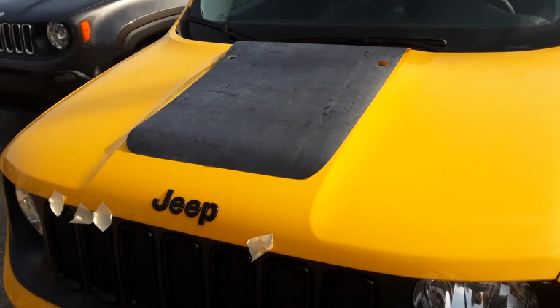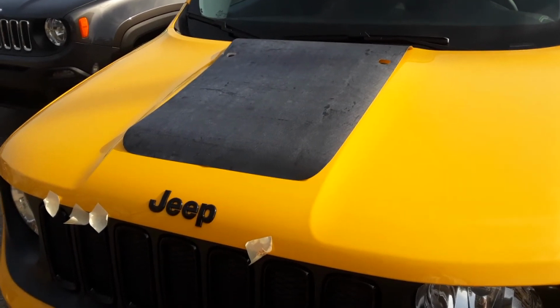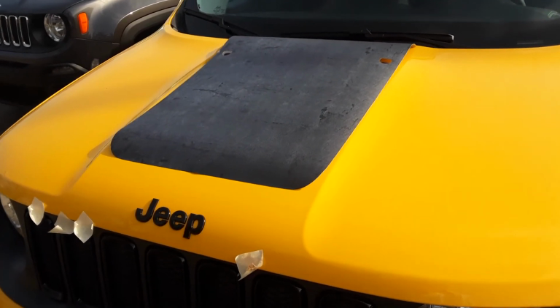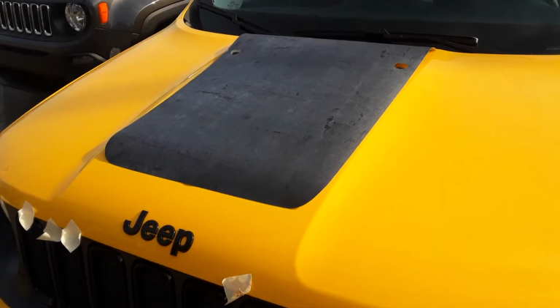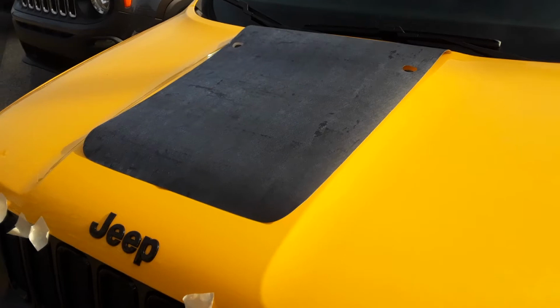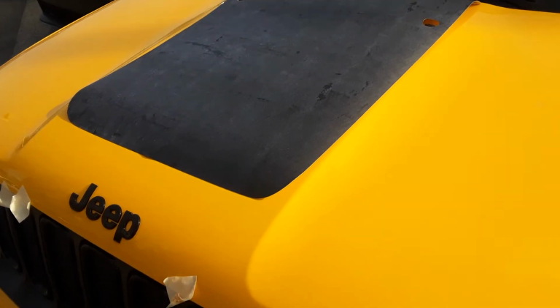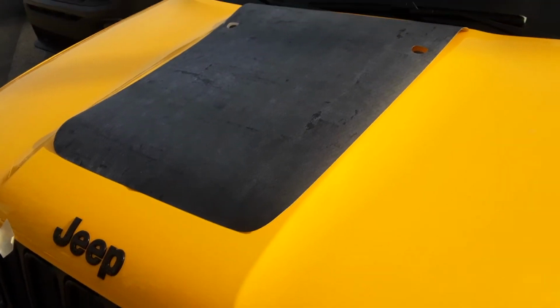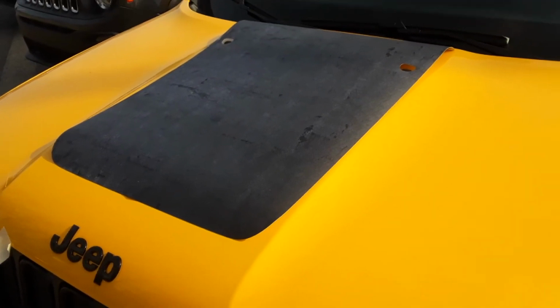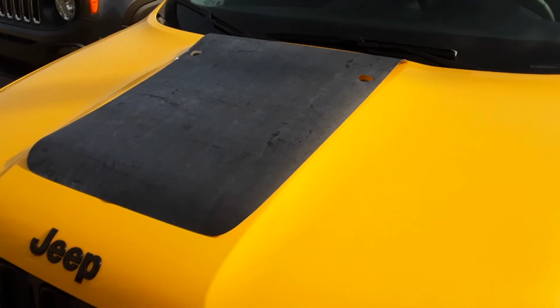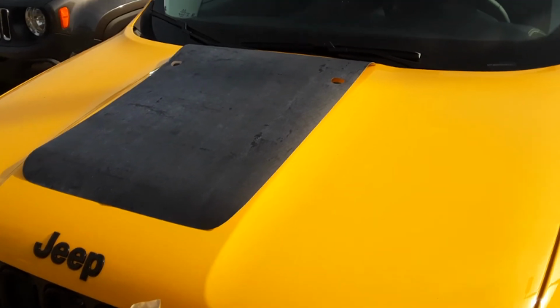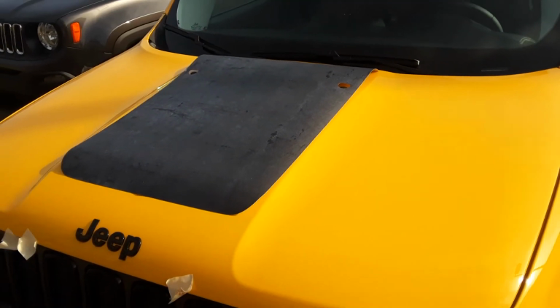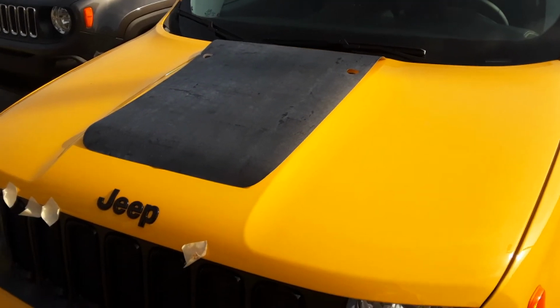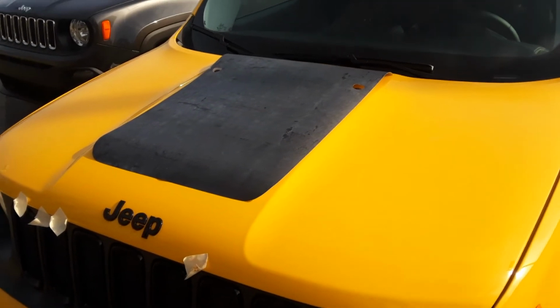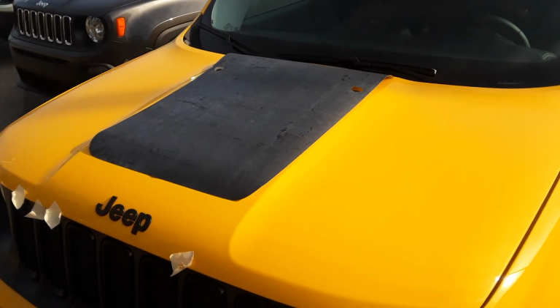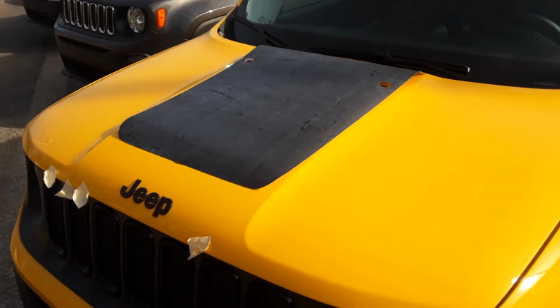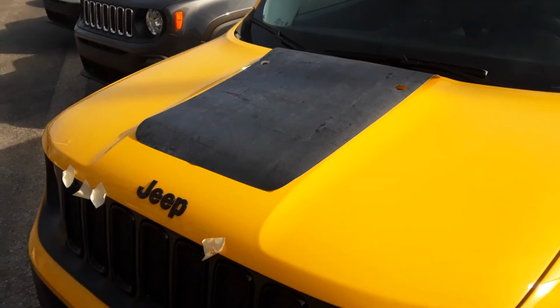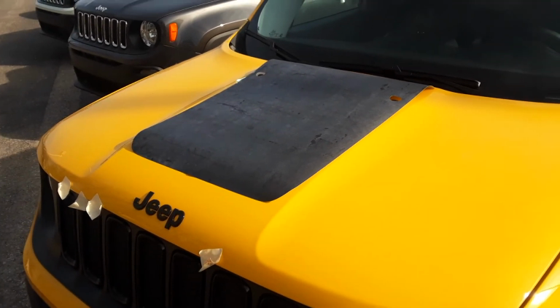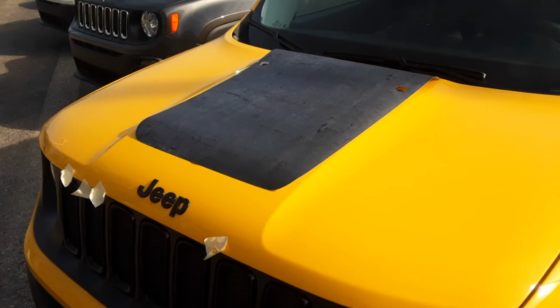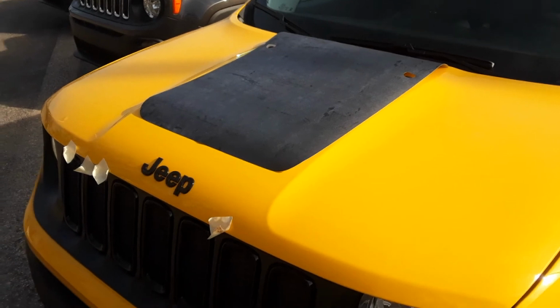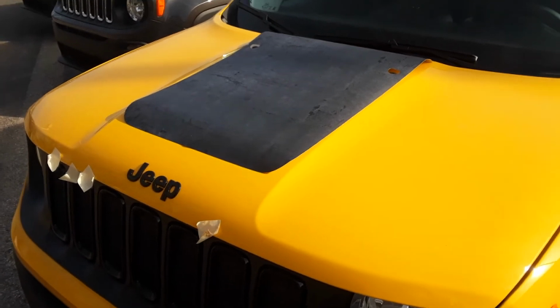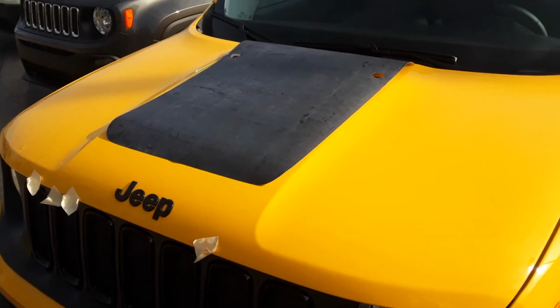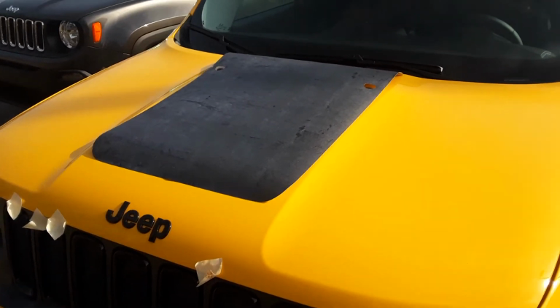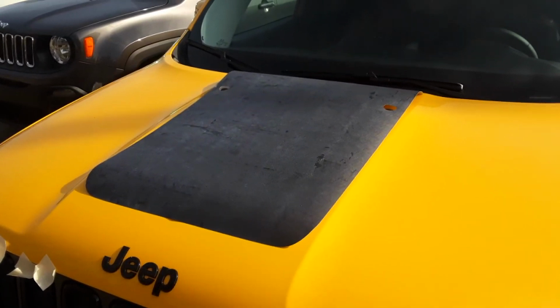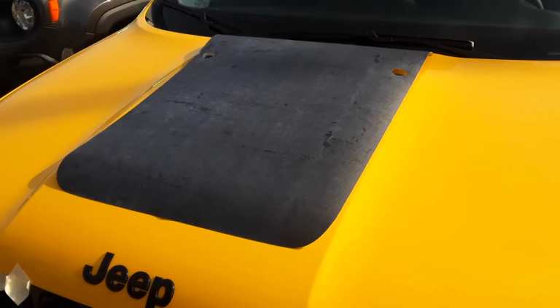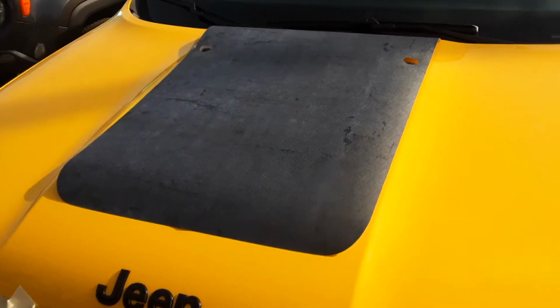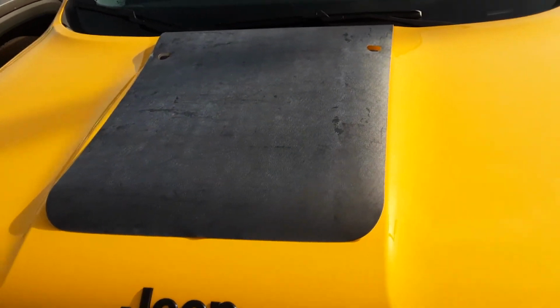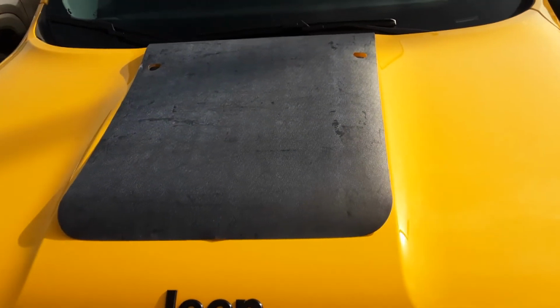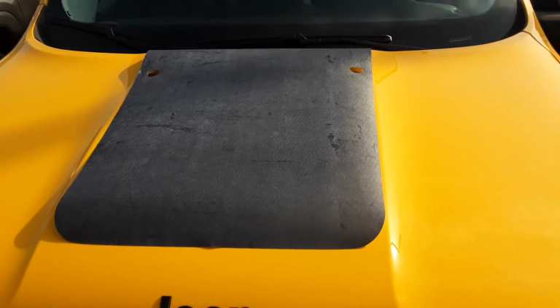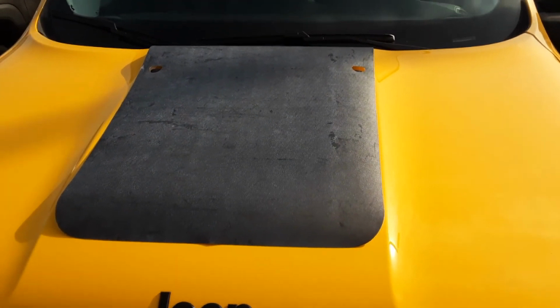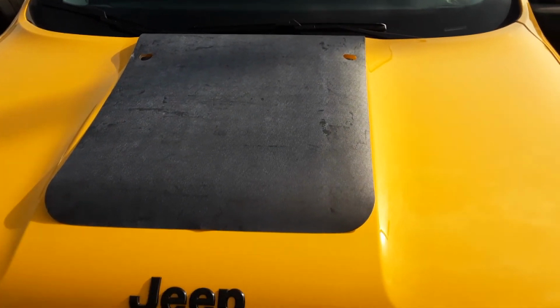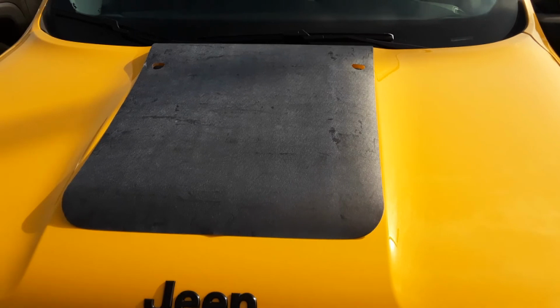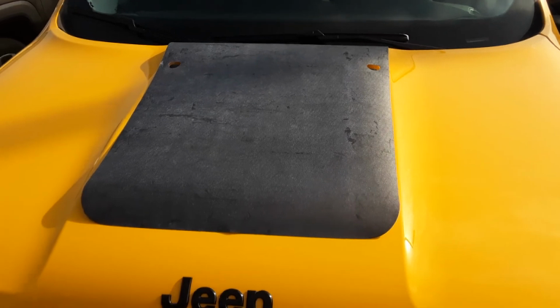This particular stripe is Avery Supreme wrap. It is a dry install, so we're going to use what's called the hinge method. We'll talk more about the hinge method in some of our upcoming videos on installation.